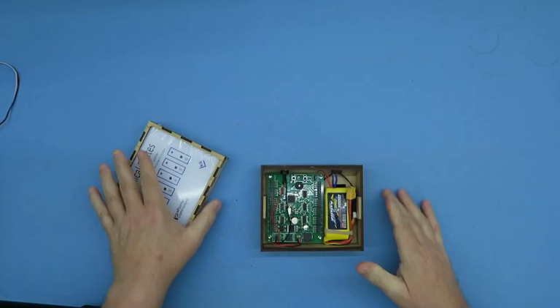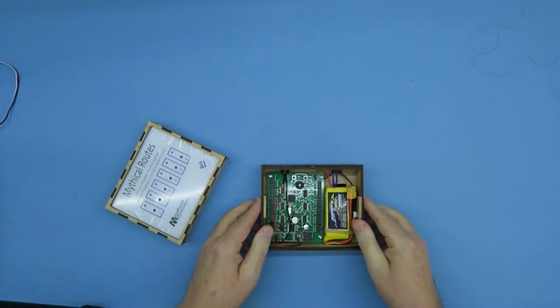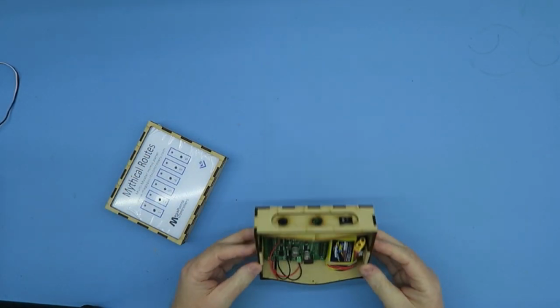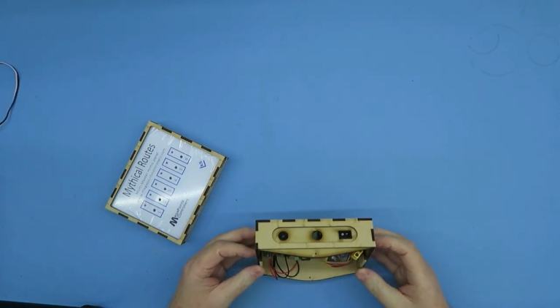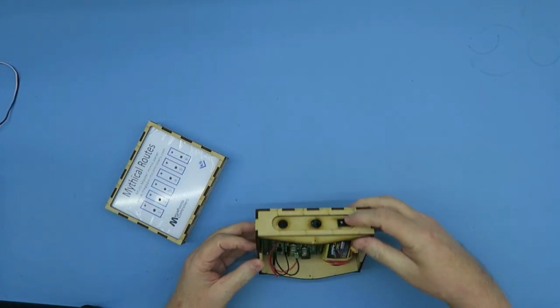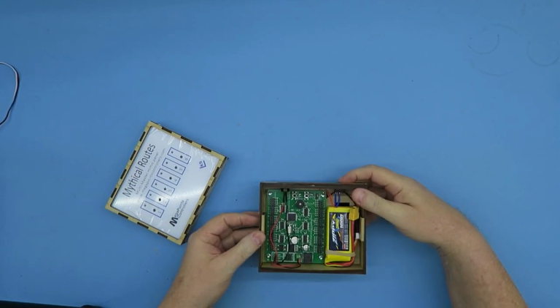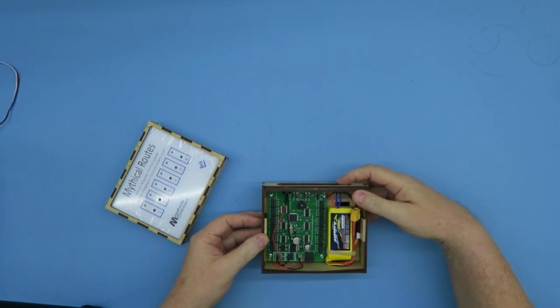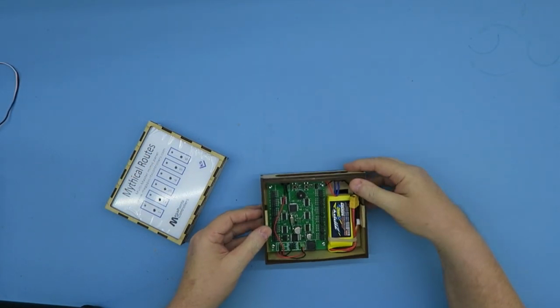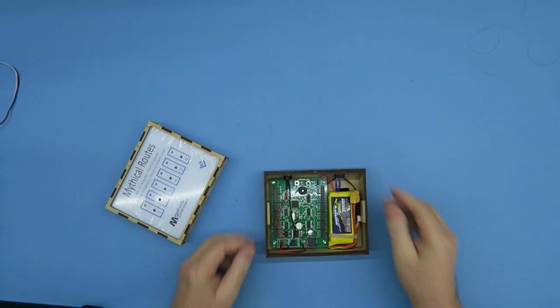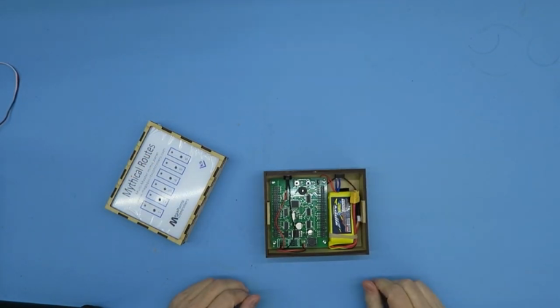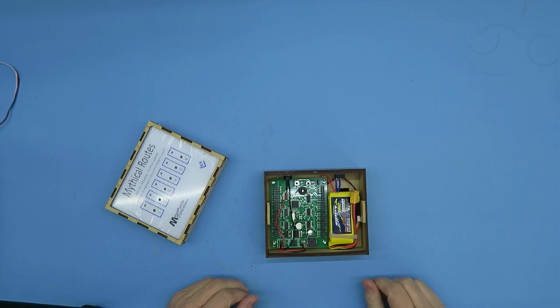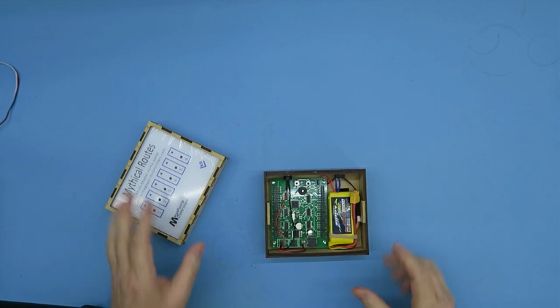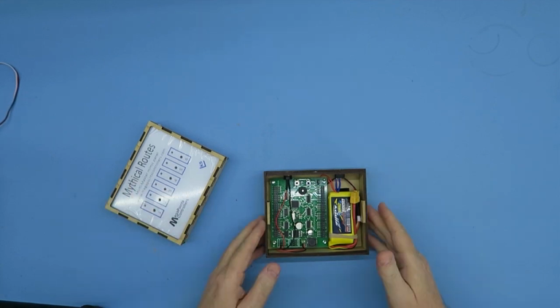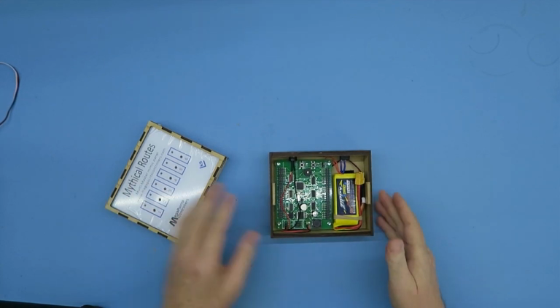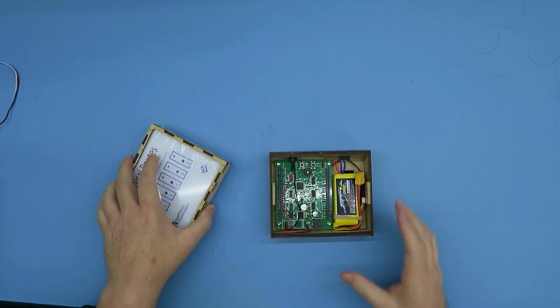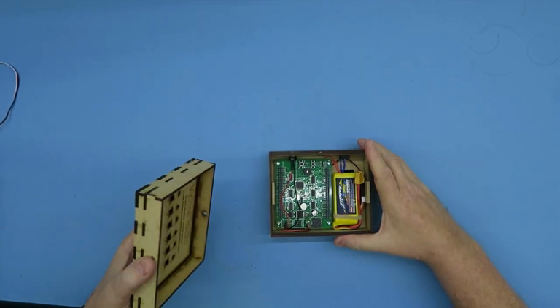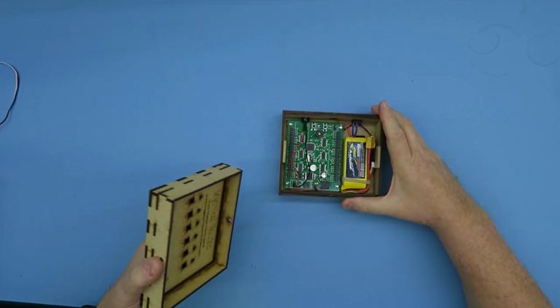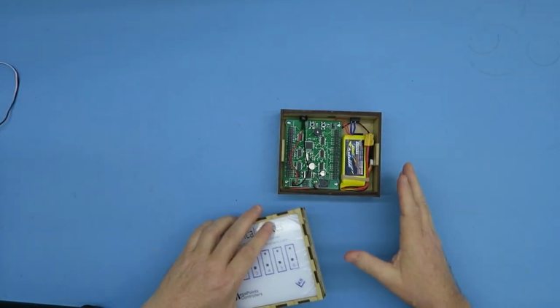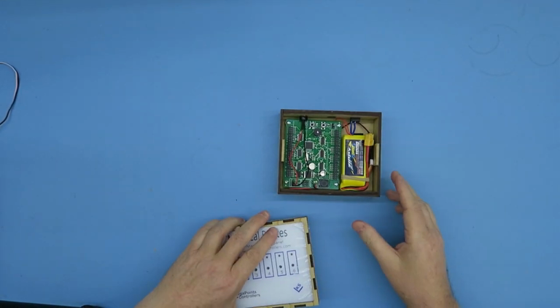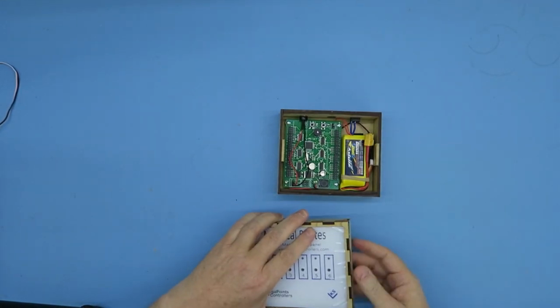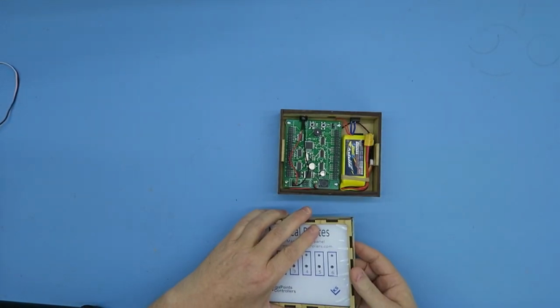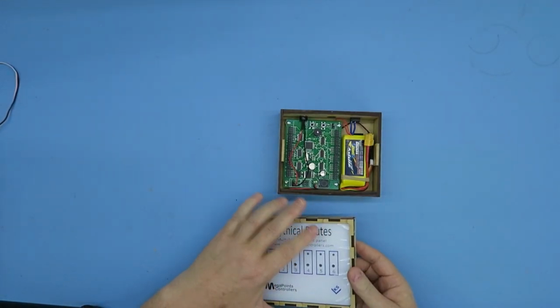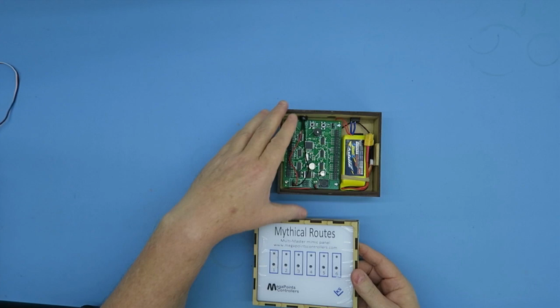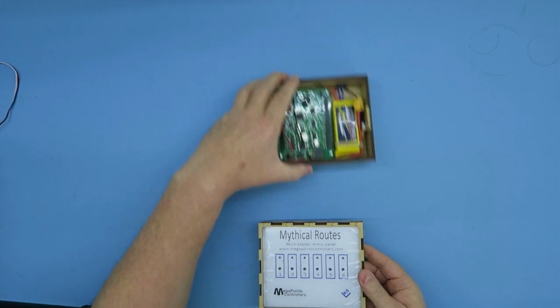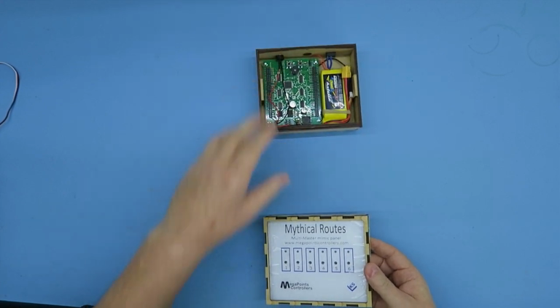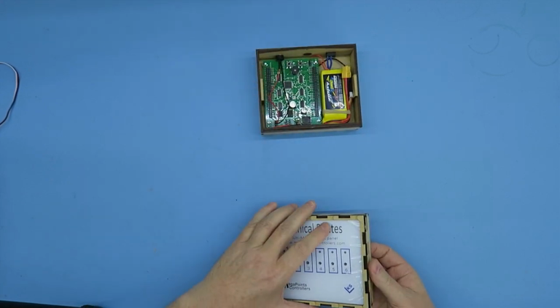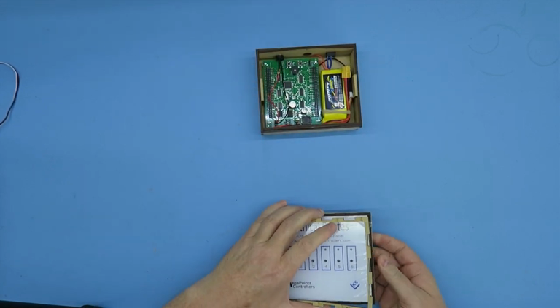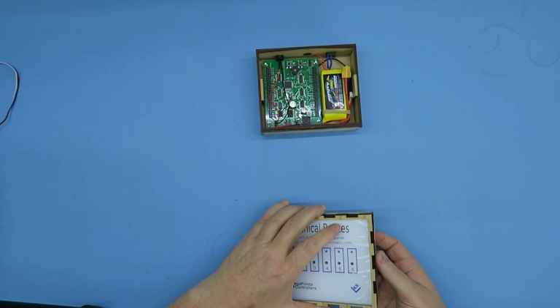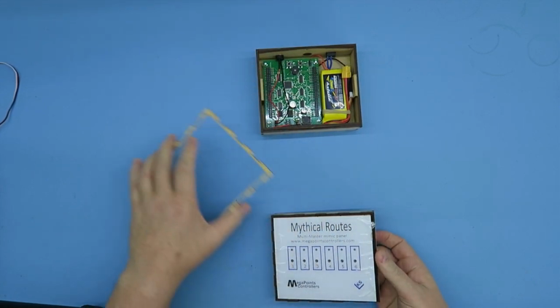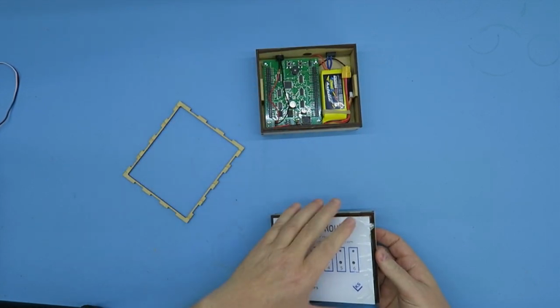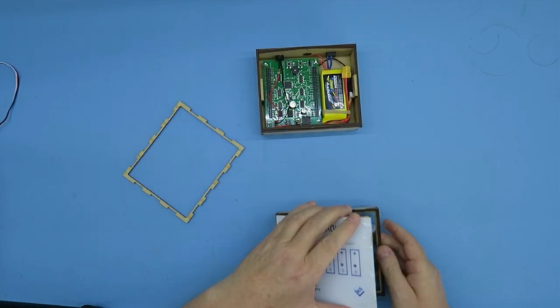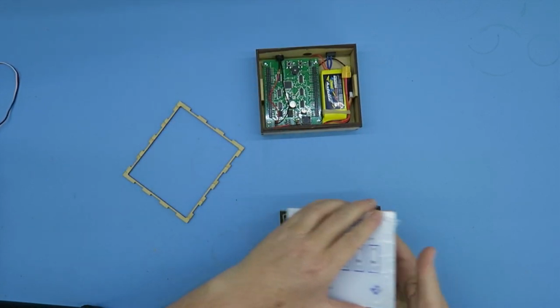Here's my router plugged in with a power switch, ready to go. All I need to do is actually wire the panel. Just plug in some LEDs — I promise it won't take long.